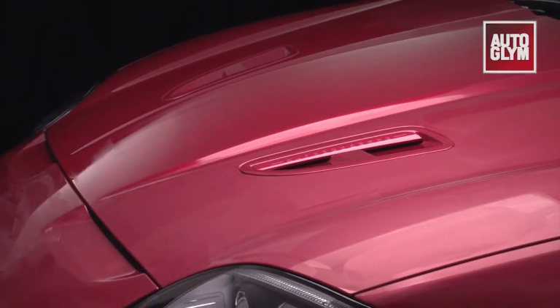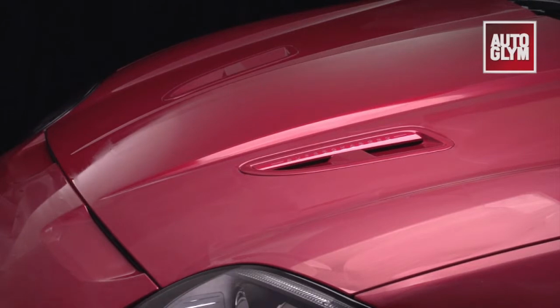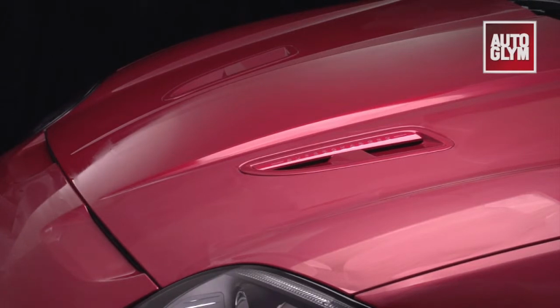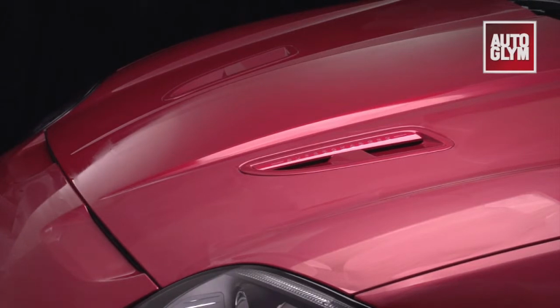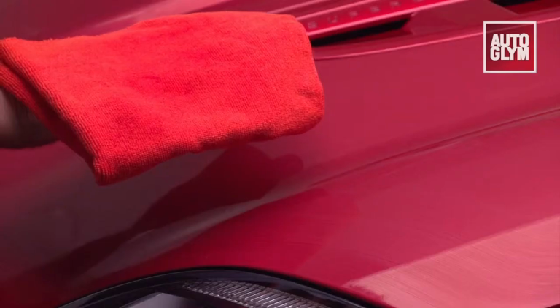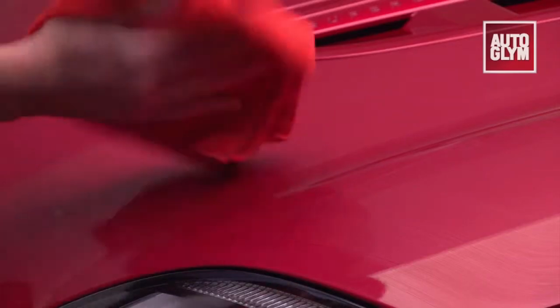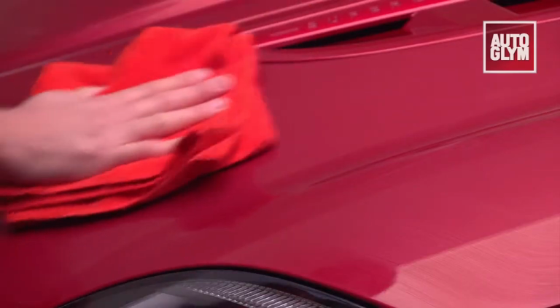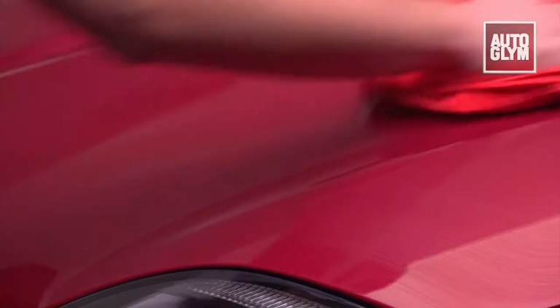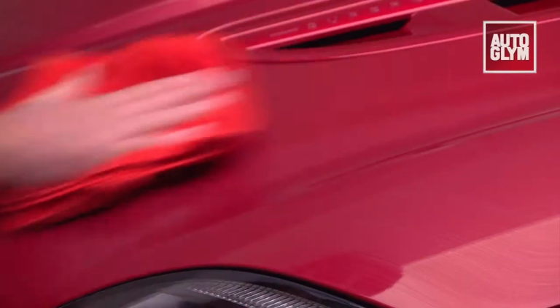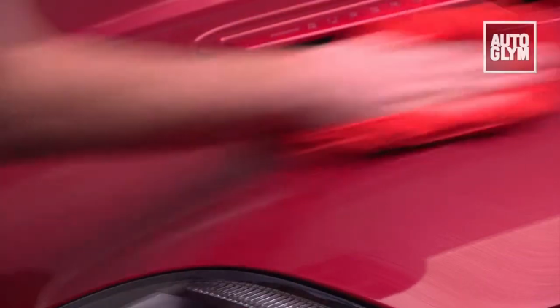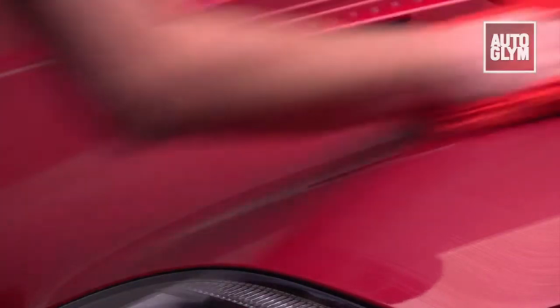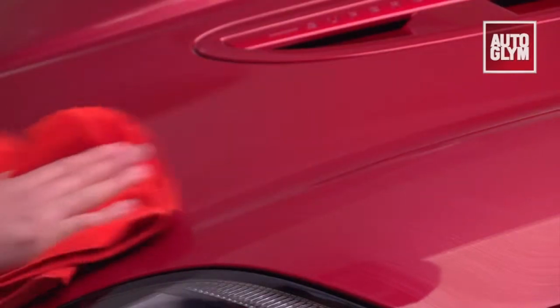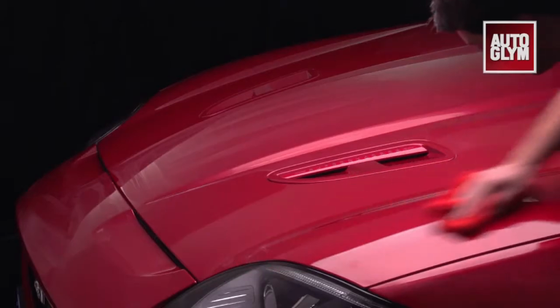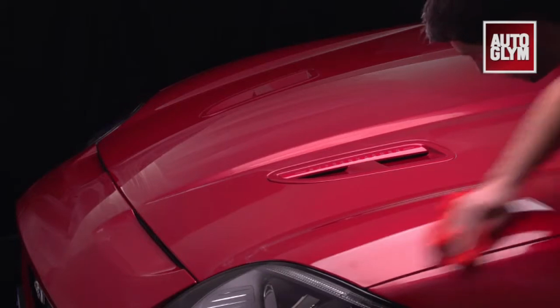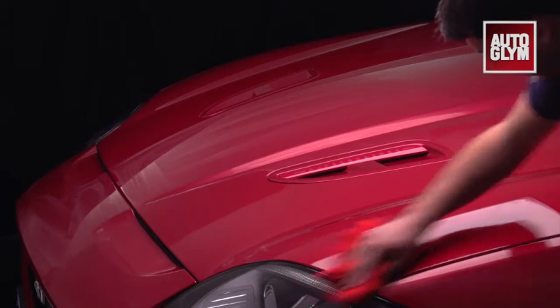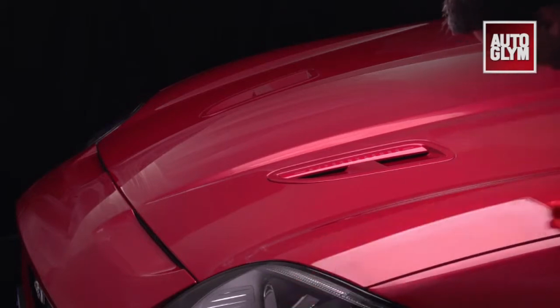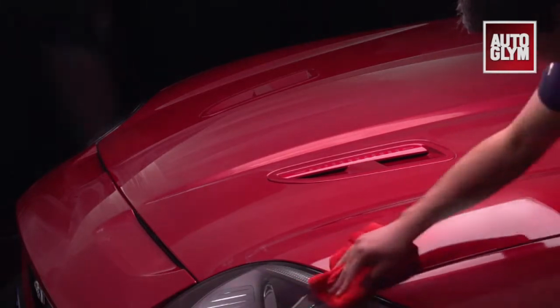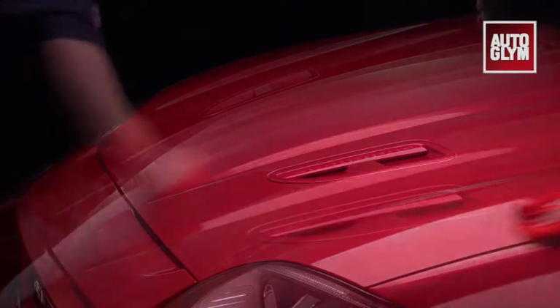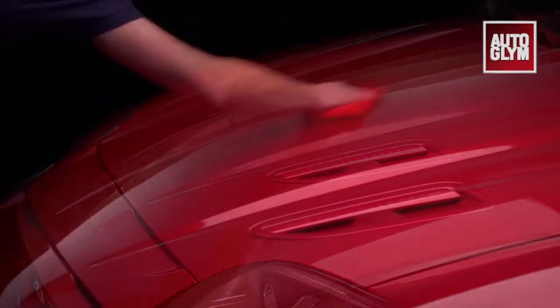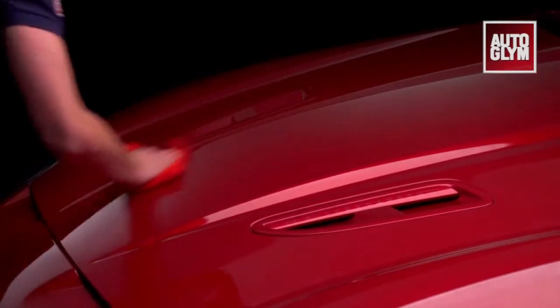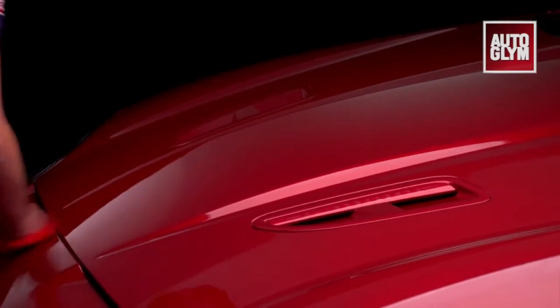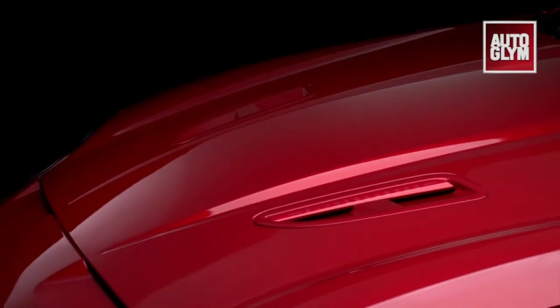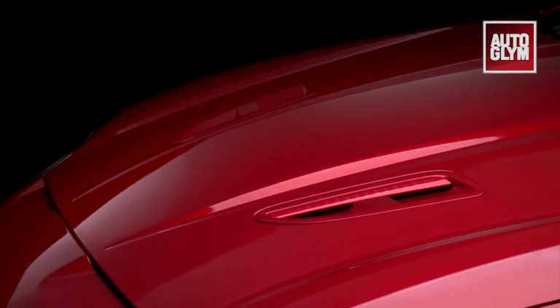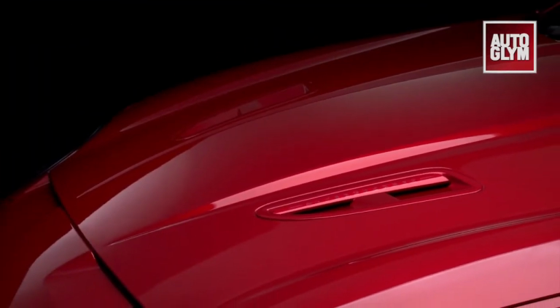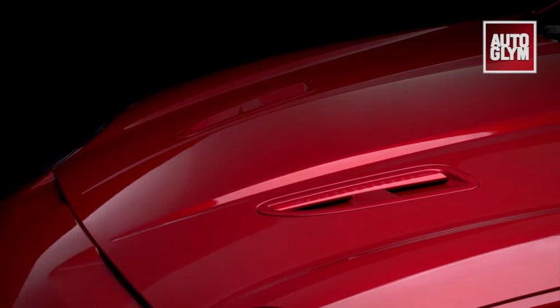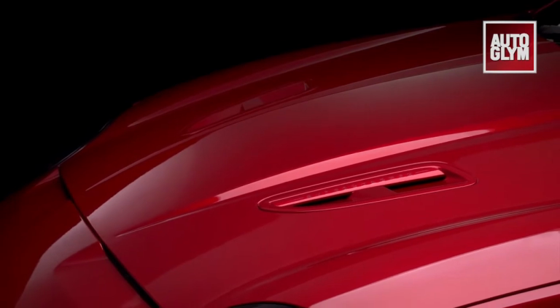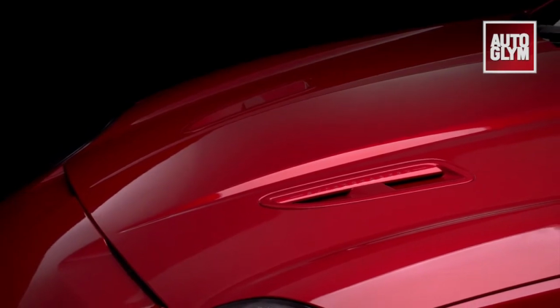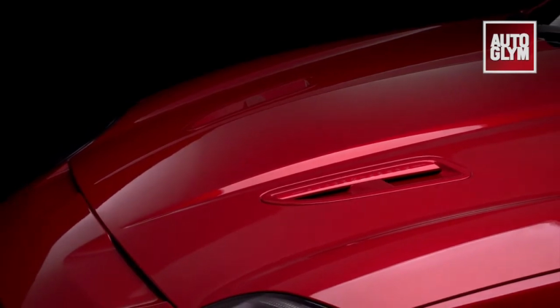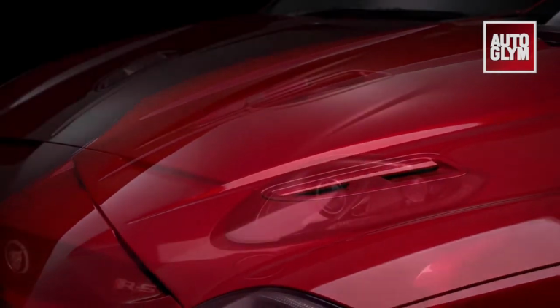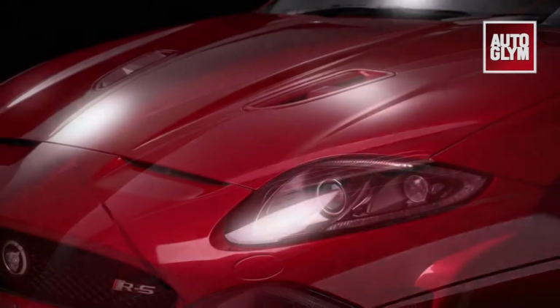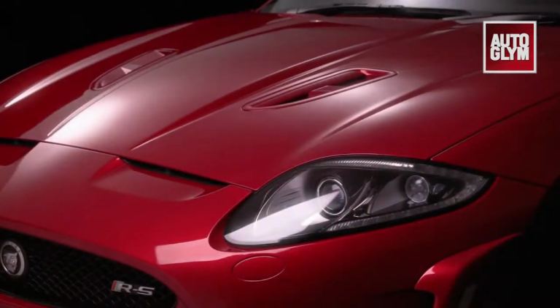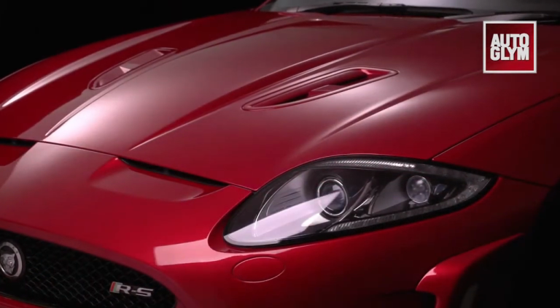Allow the film to dry and then buff to a shine with a high-tech finishing cloth. This sealant layer protects your paintwork and is easy to keep clean. To maintain the shine, wash regularly with Bodywork shampoo conditioner.